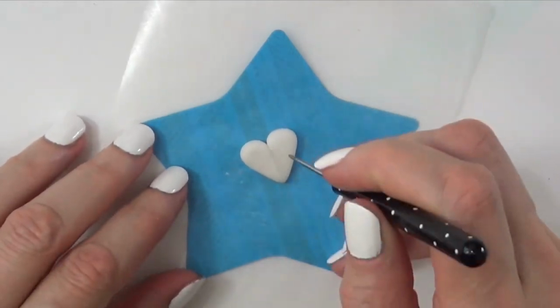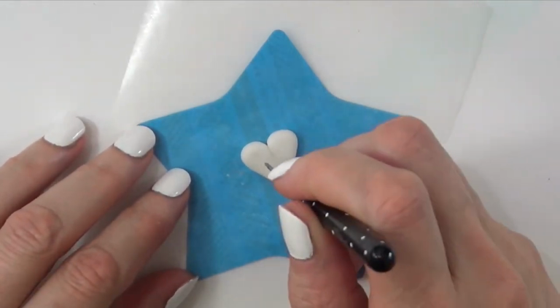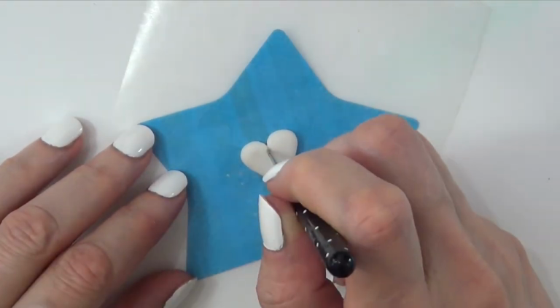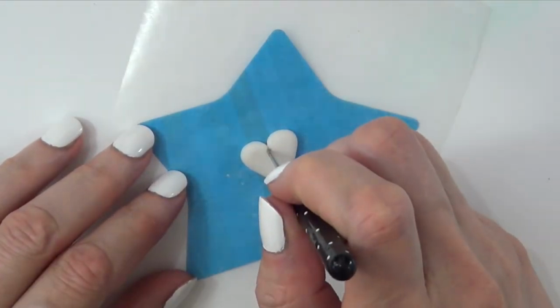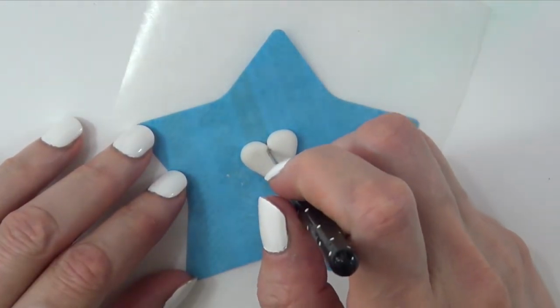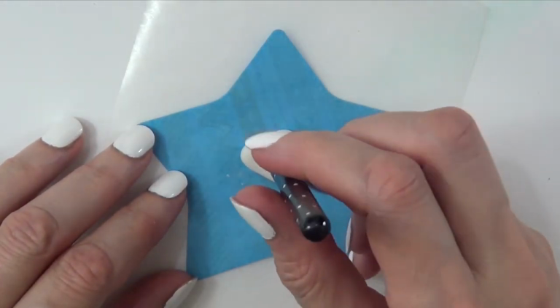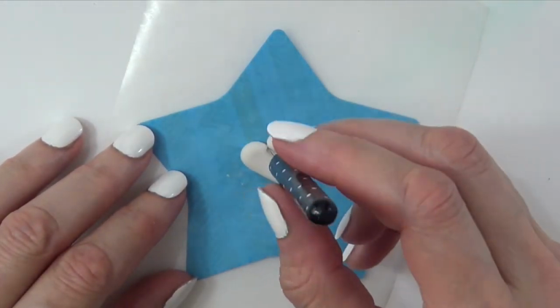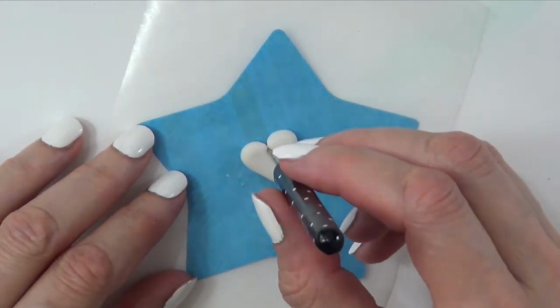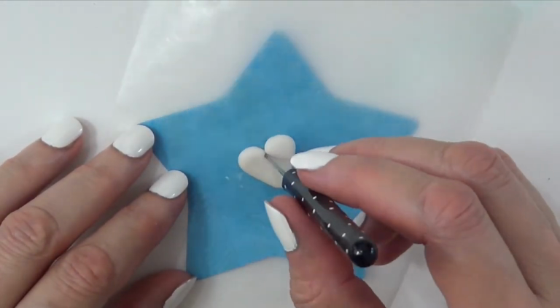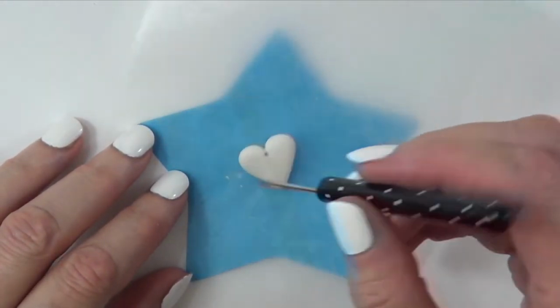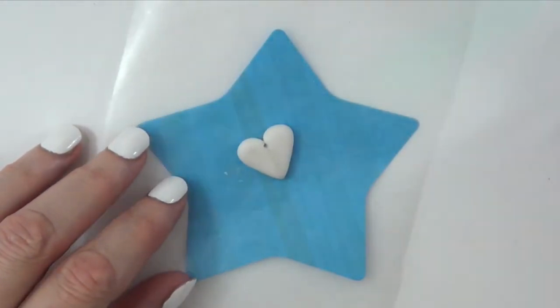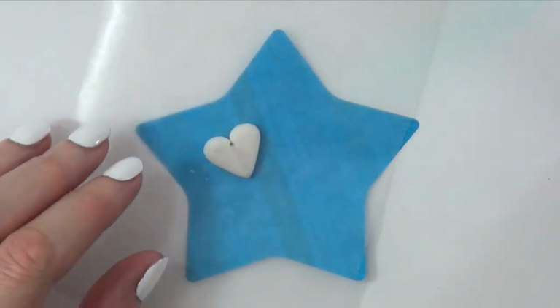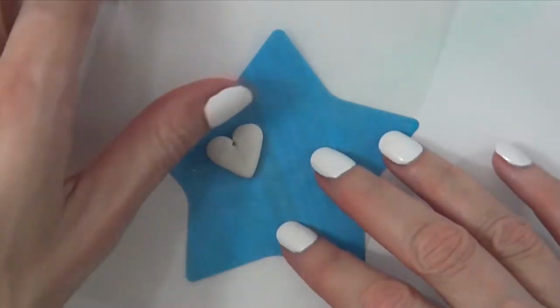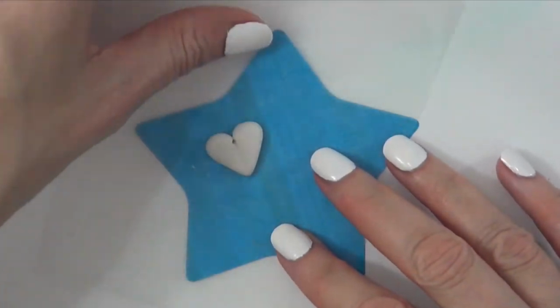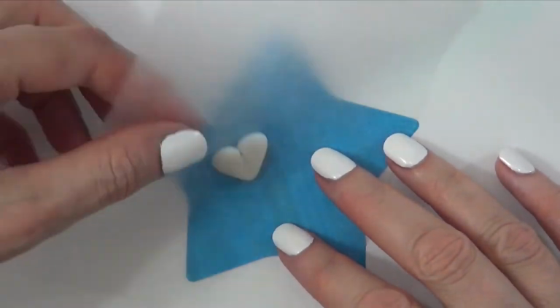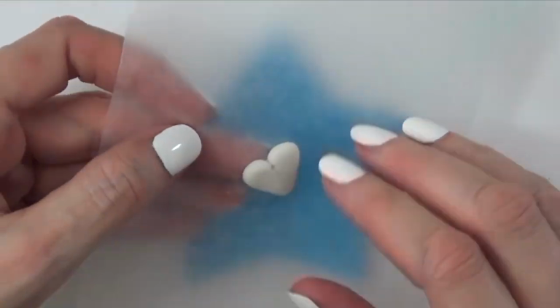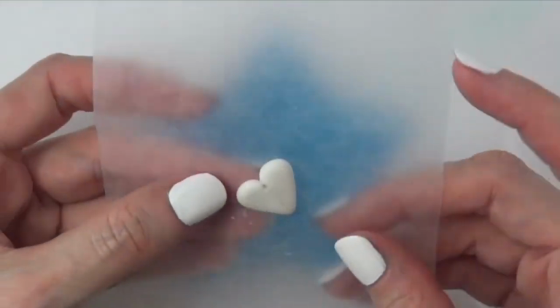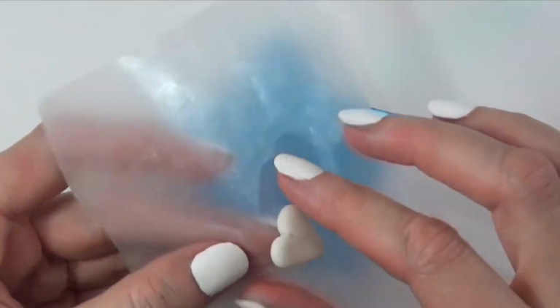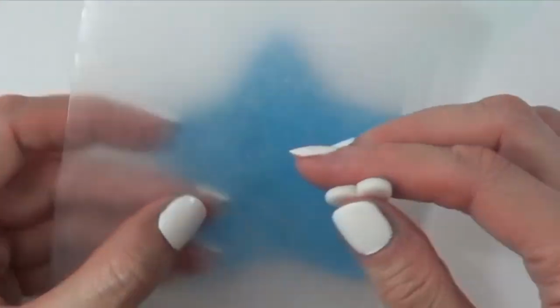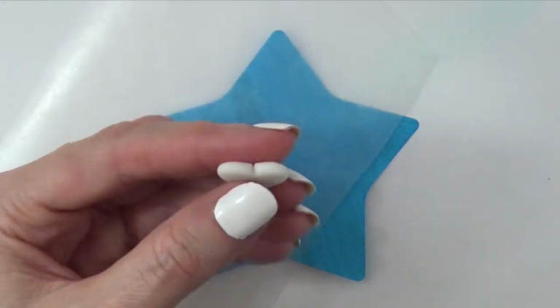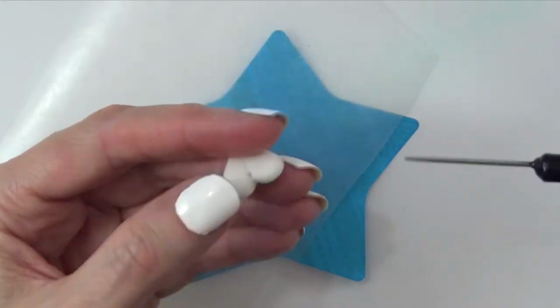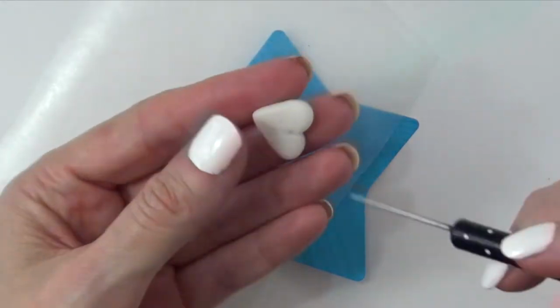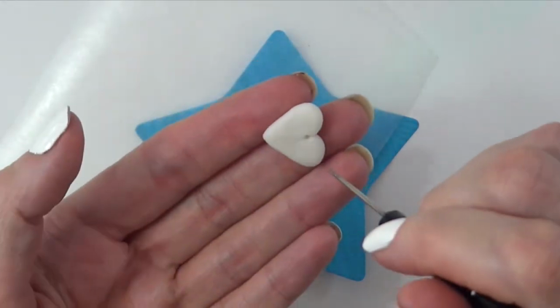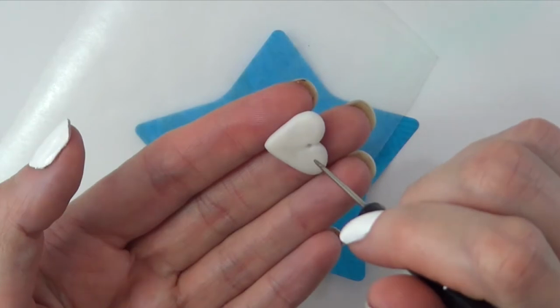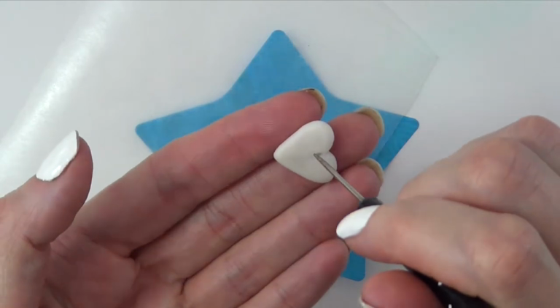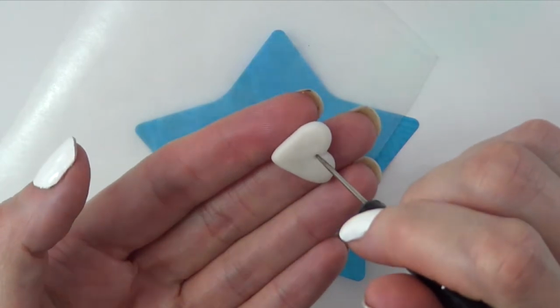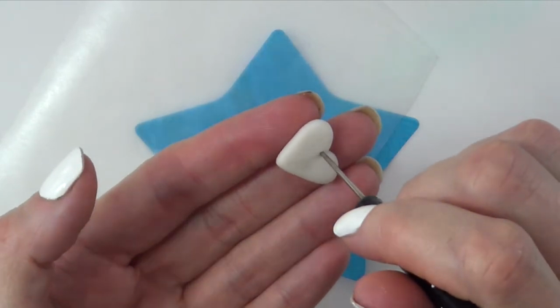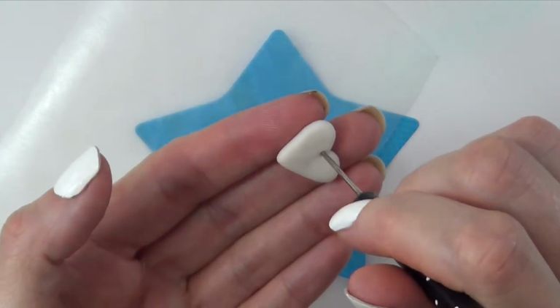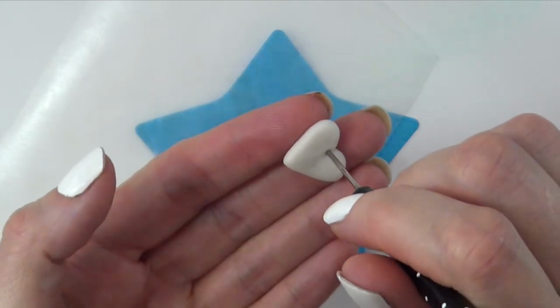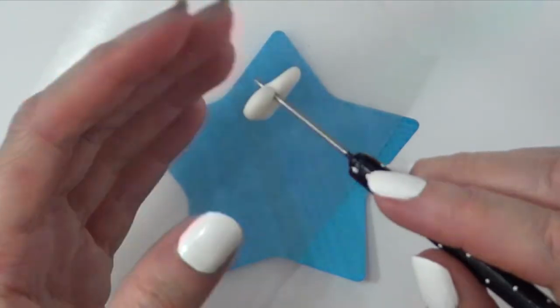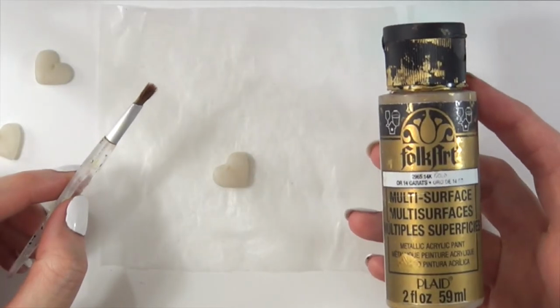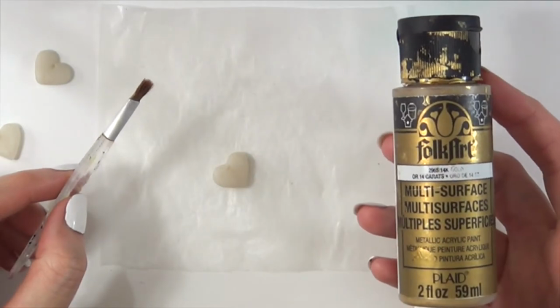Once that's done, I'm going to make a hole on top so I can use this as a charm, using this tool that I made a DIY on — but you can use a toothpick as well. I feel like this is the perfect size for this kind of project. Then I'm just going to let the whole thing dry and set.